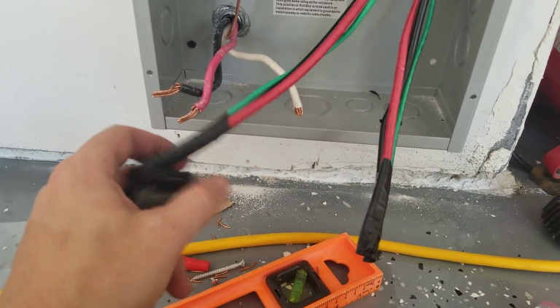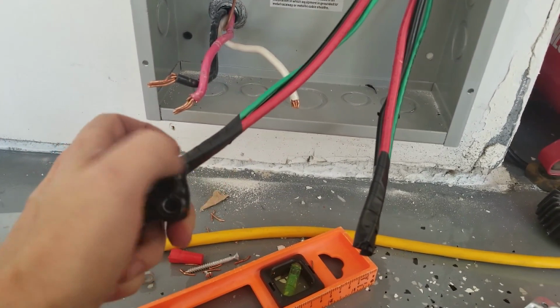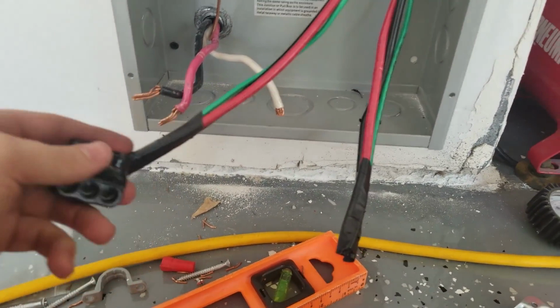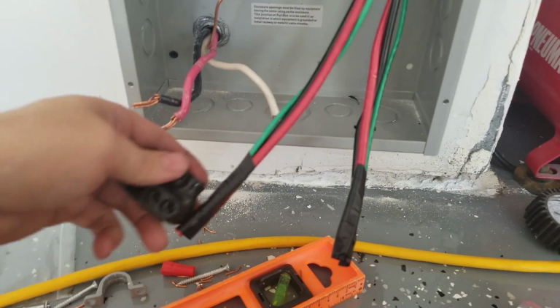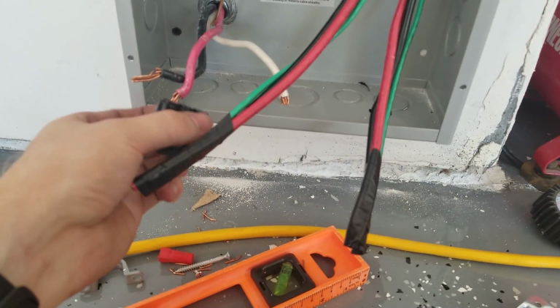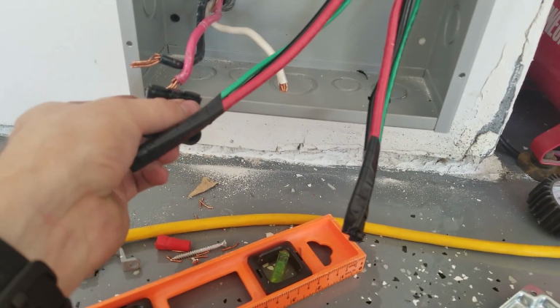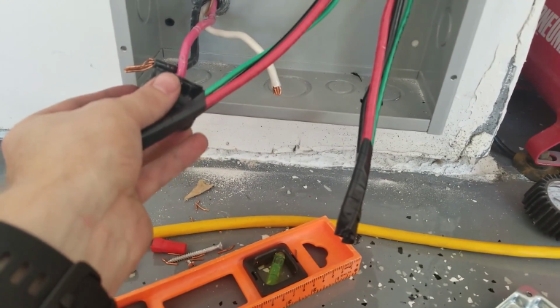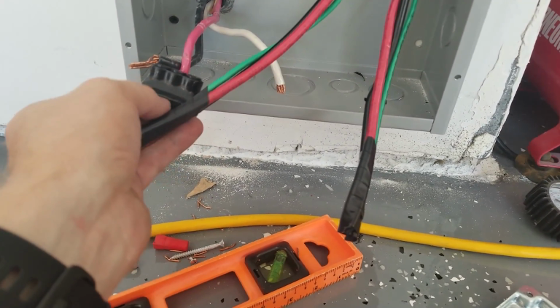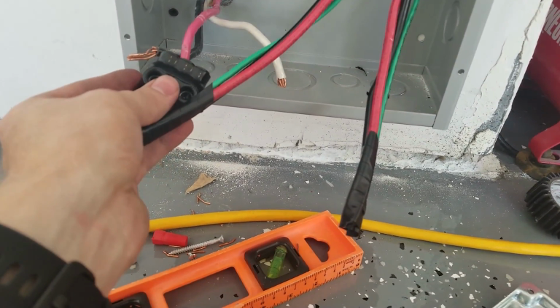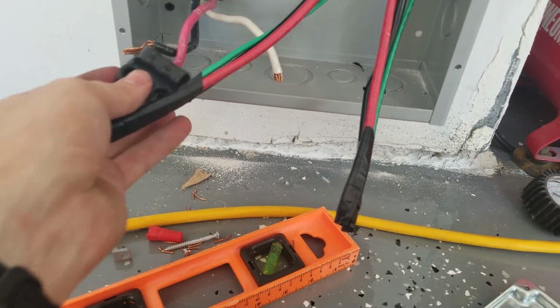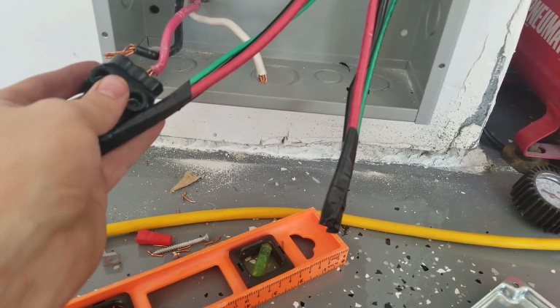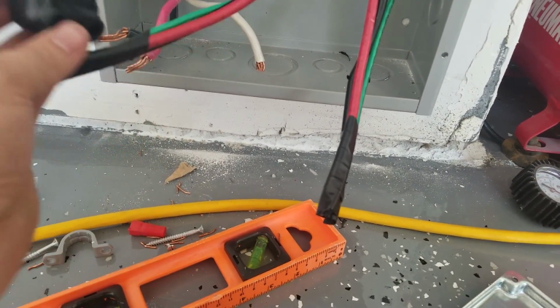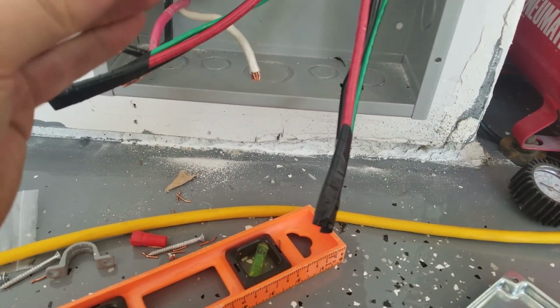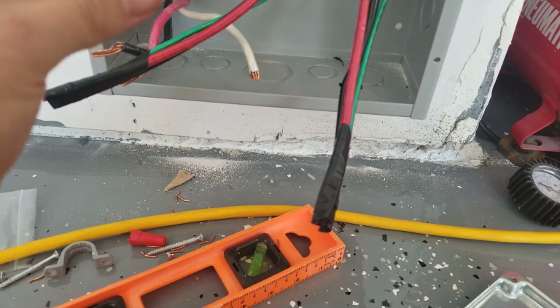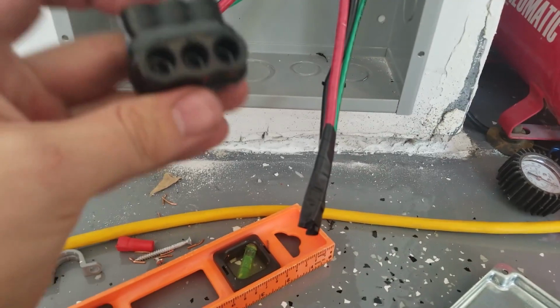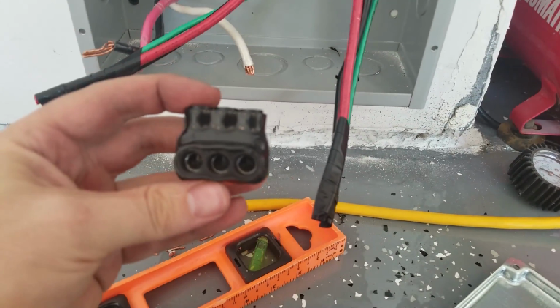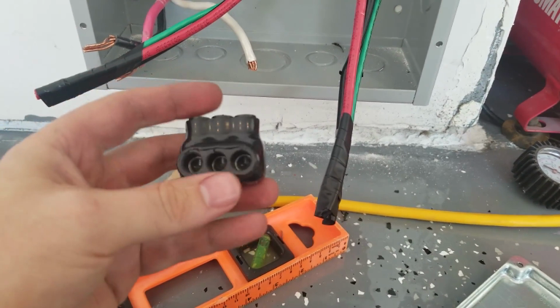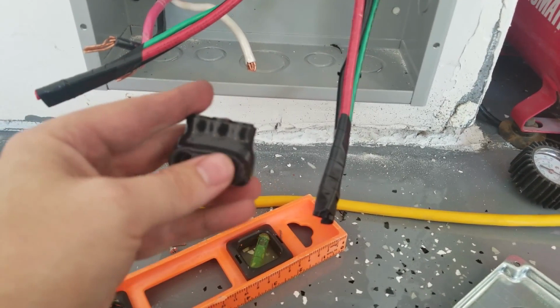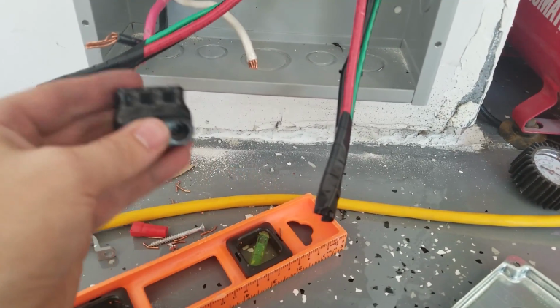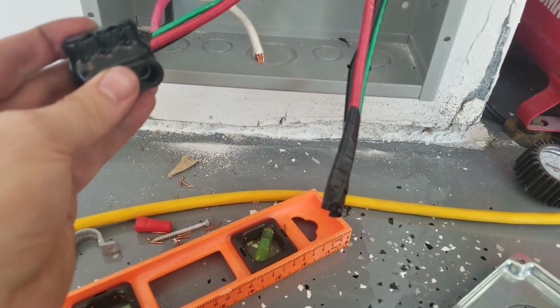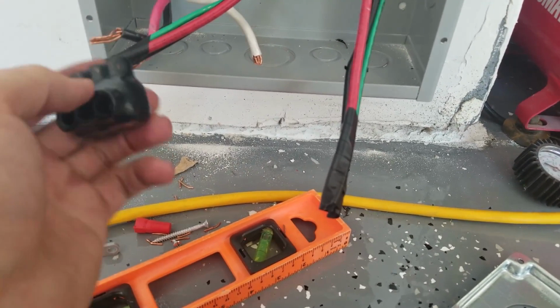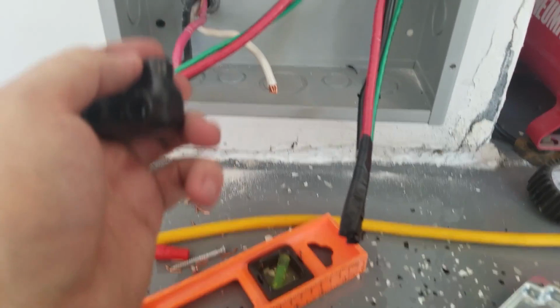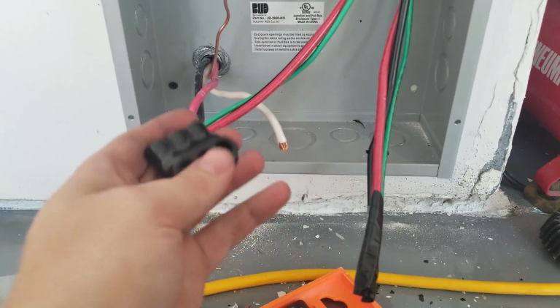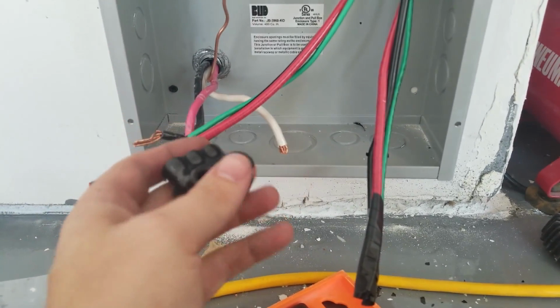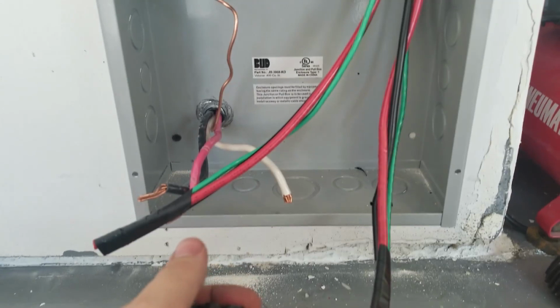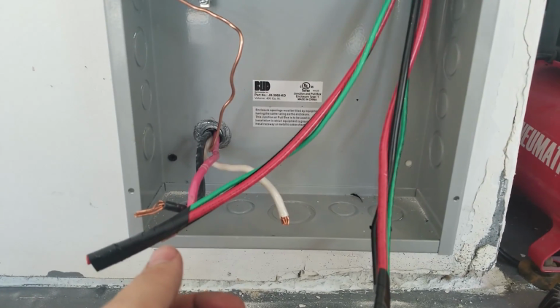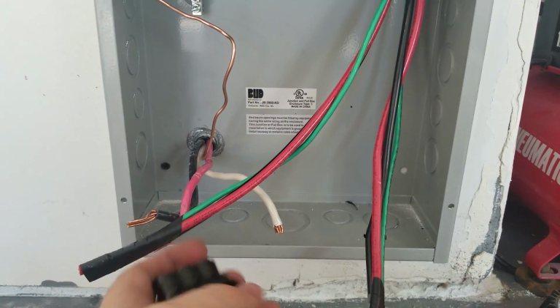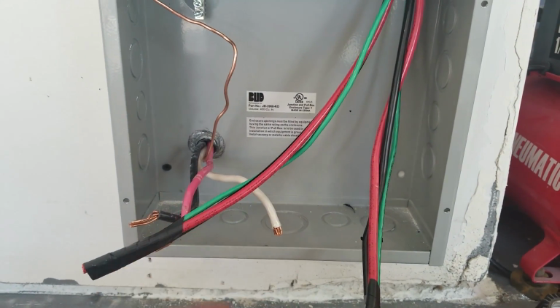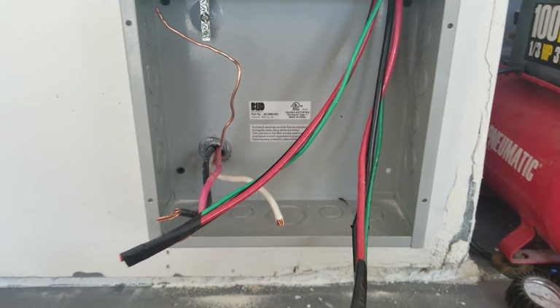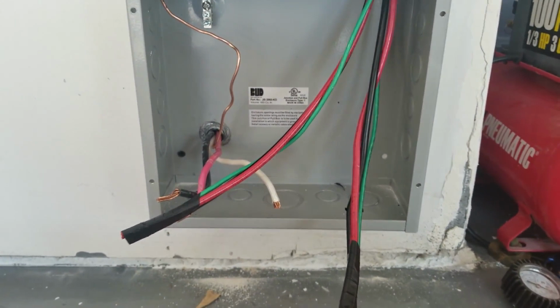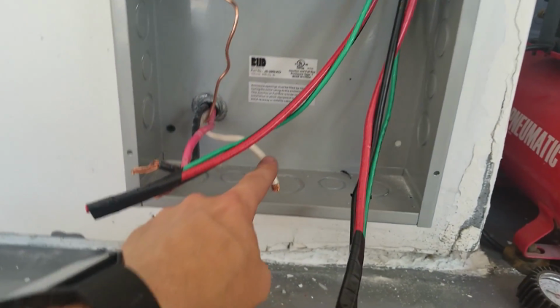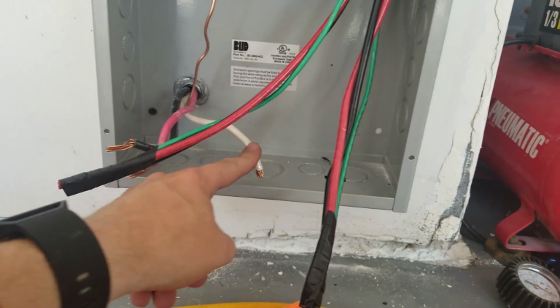Basically this red wire will go in there — all three red wires will enter the Polaris connector and be clamped down together. It should make this junction really easy and simple.